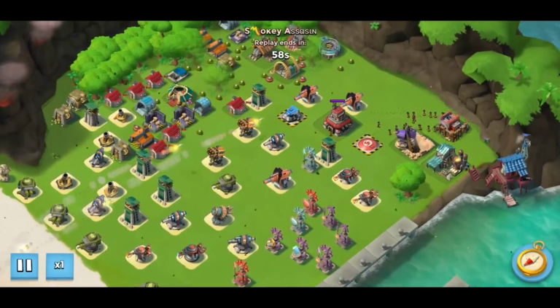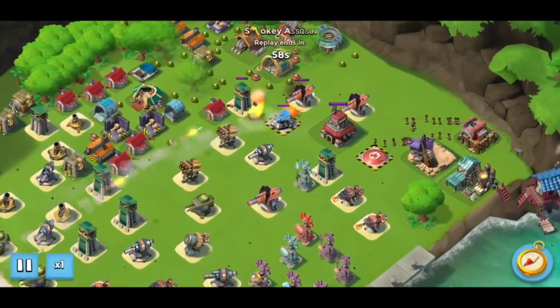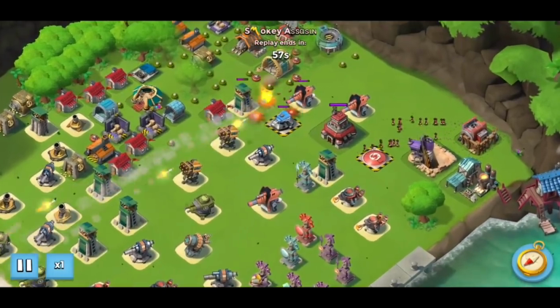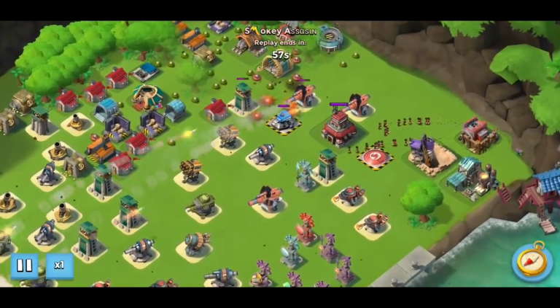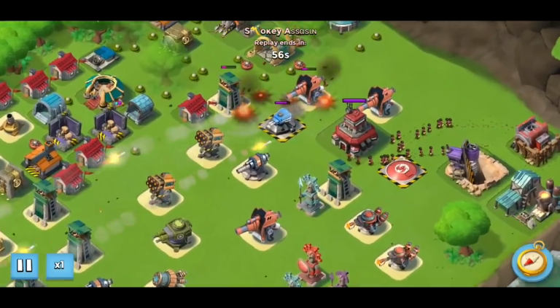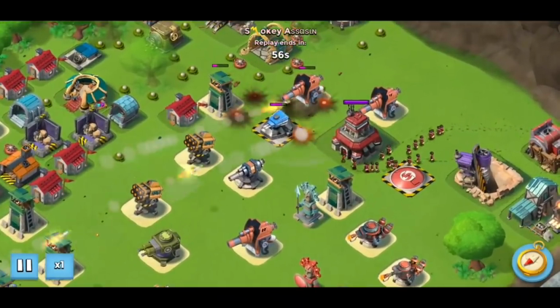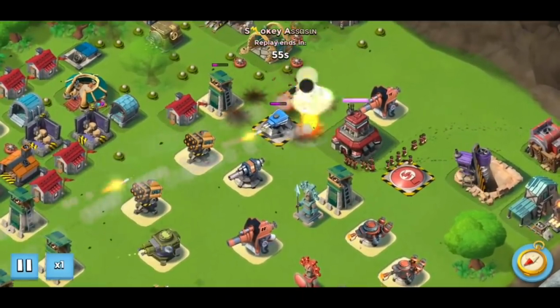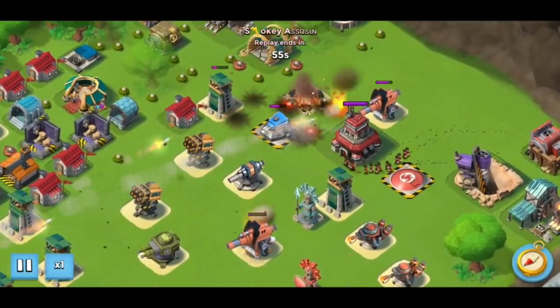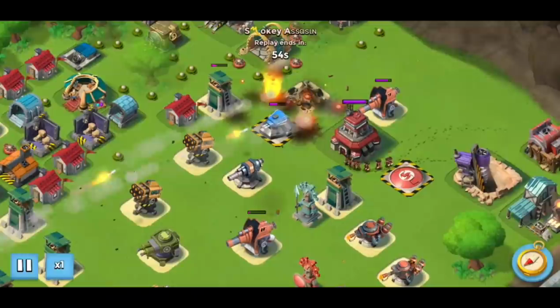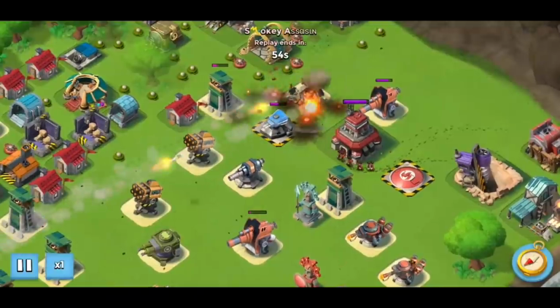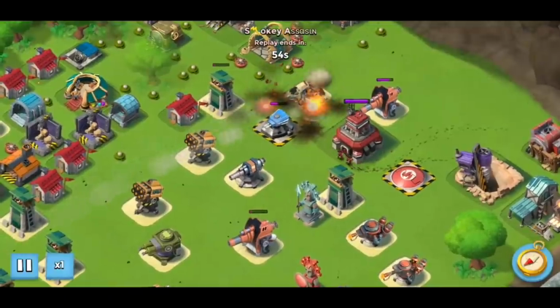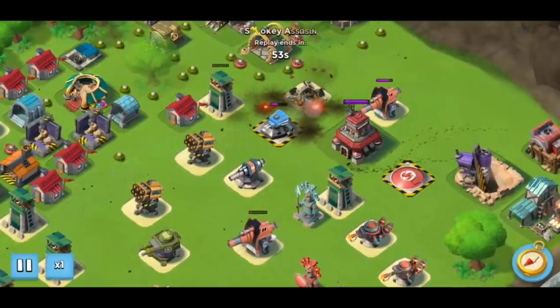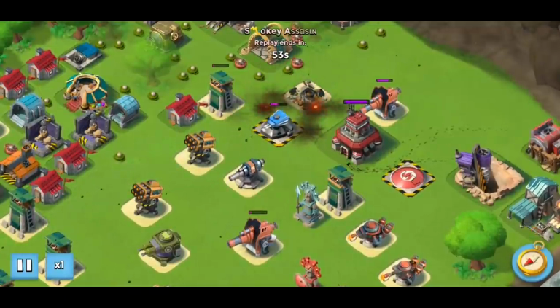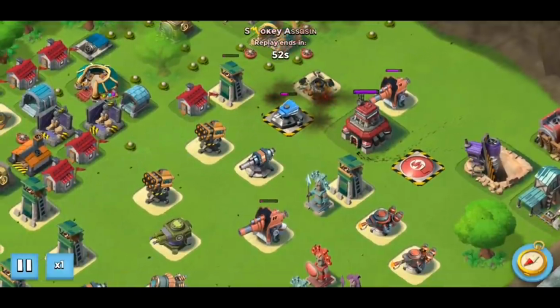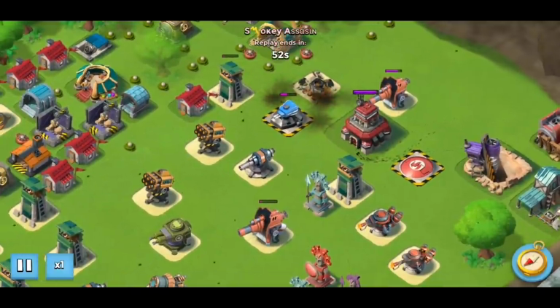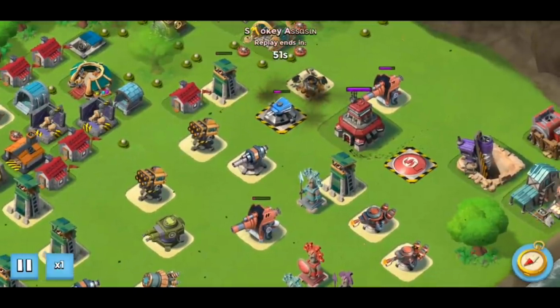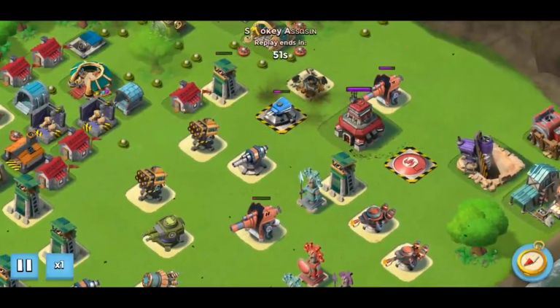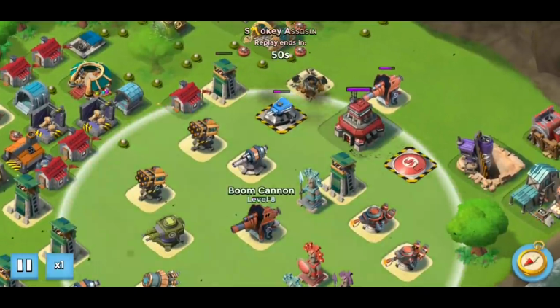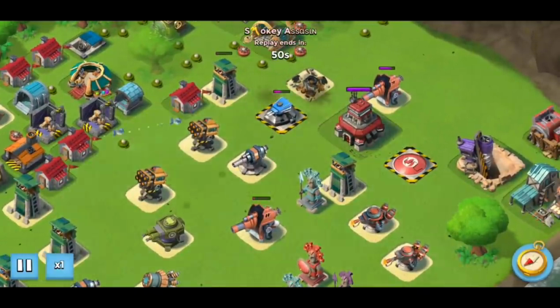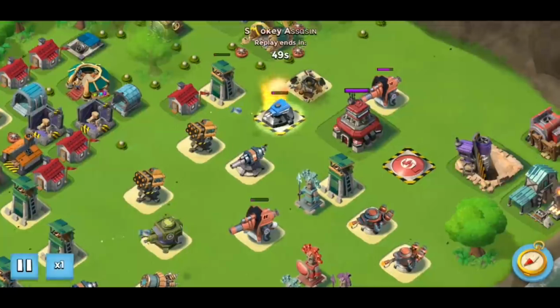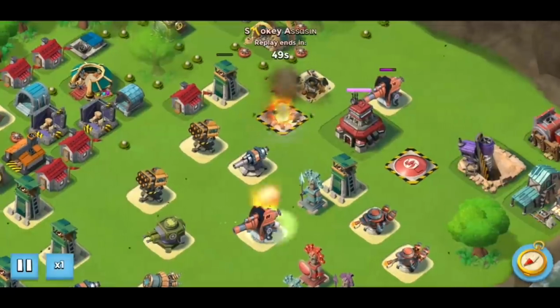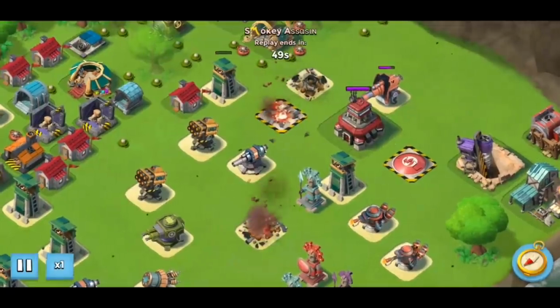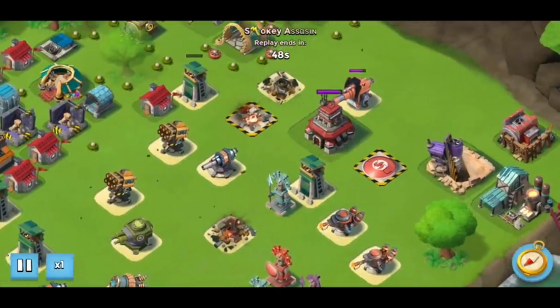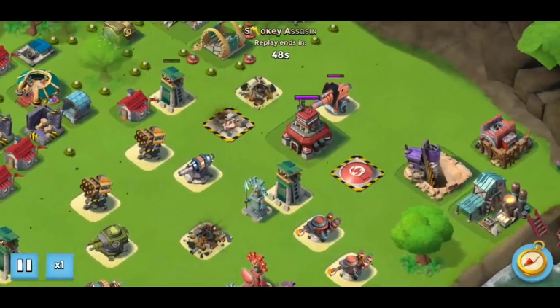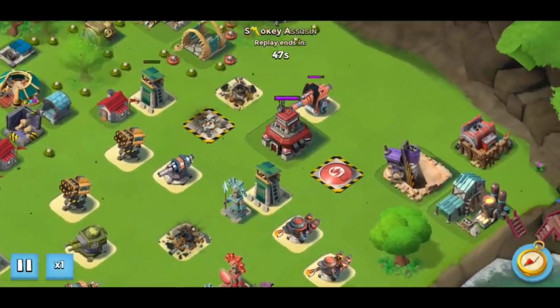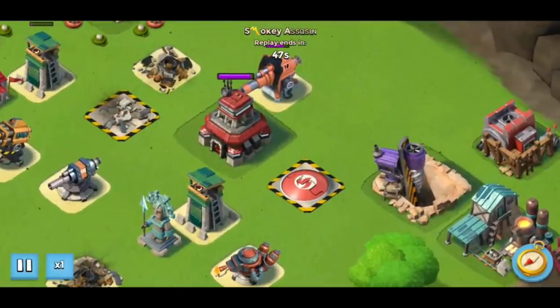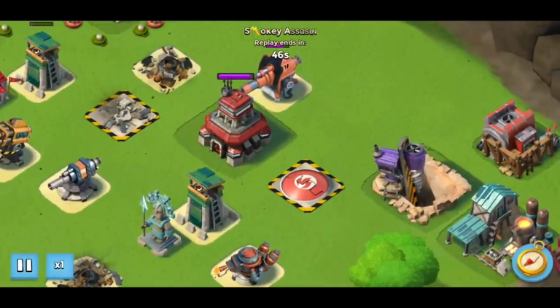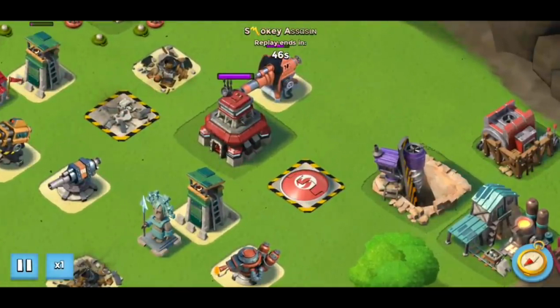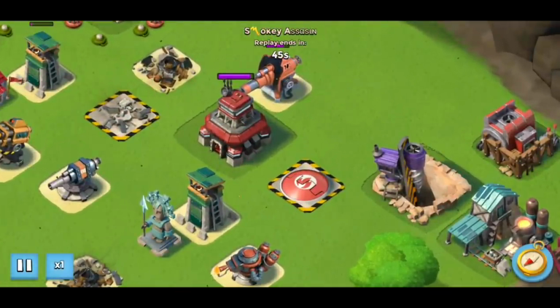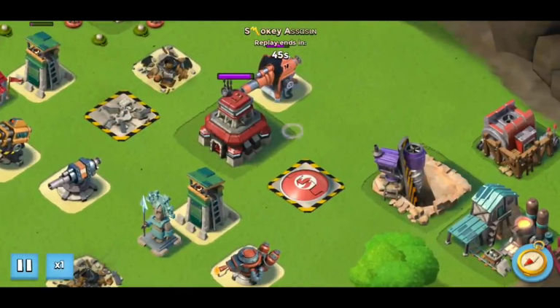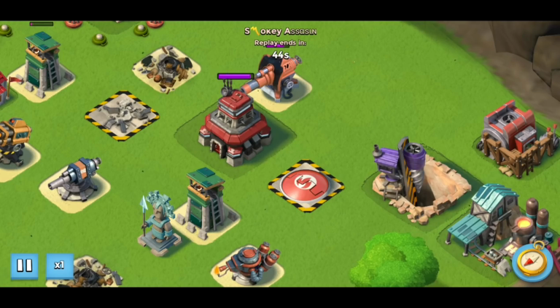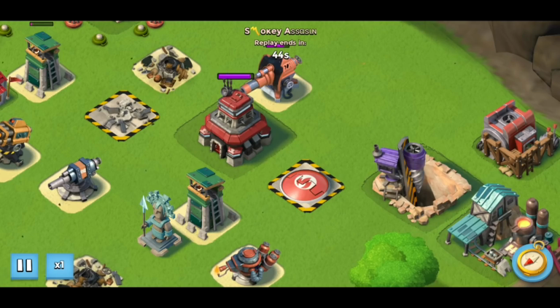Stage five is pretty easy, actually. We're going to drop some barrage and artillery on the shock blaster and the boom cannons, and pretty much anything that can range the landing zone.